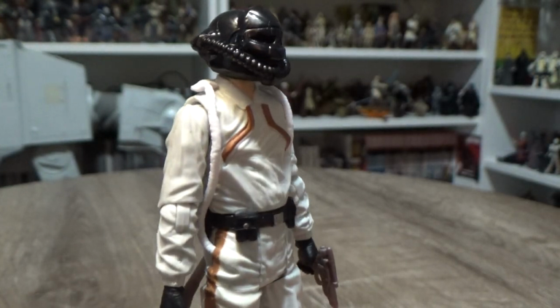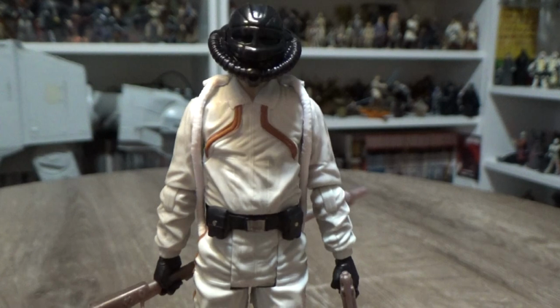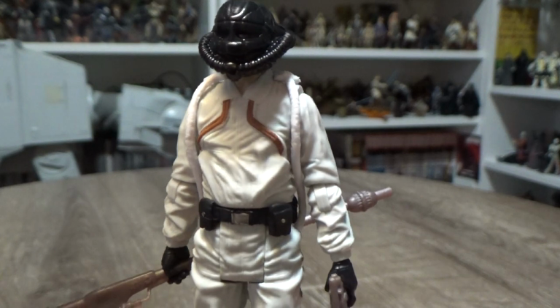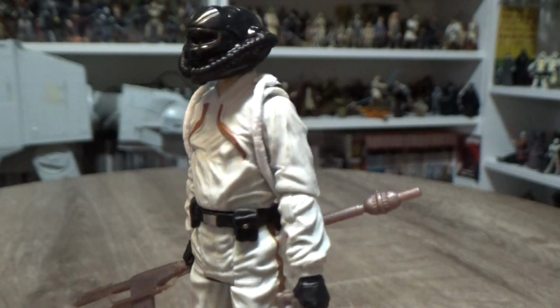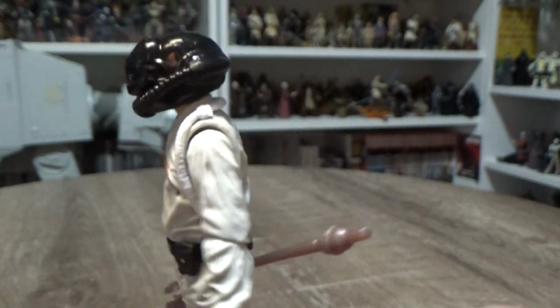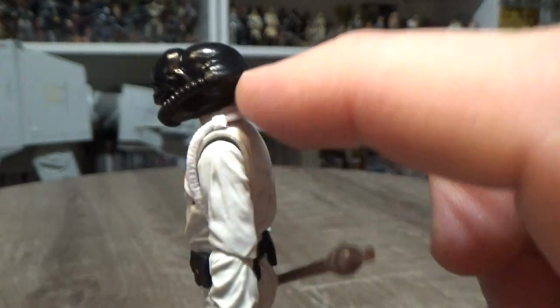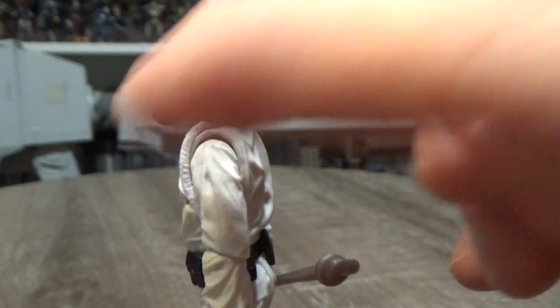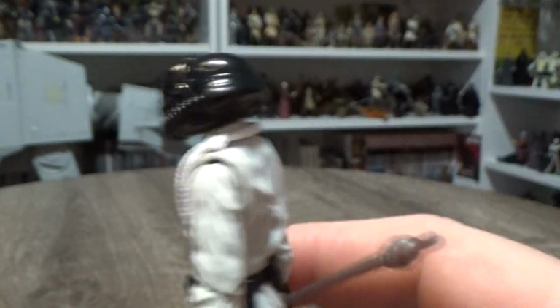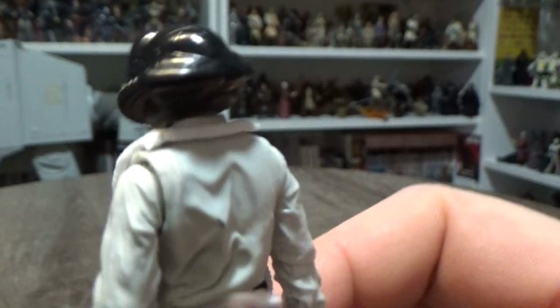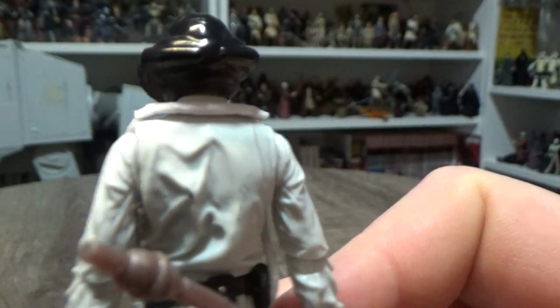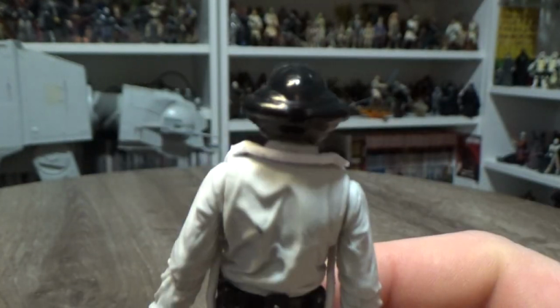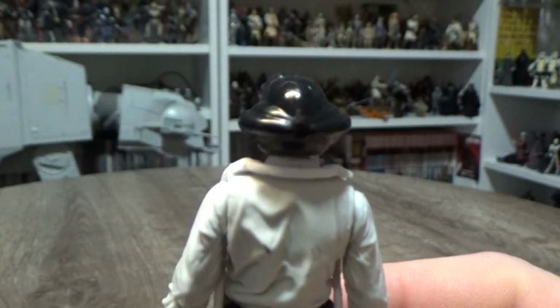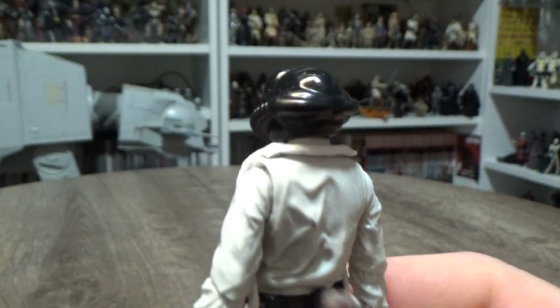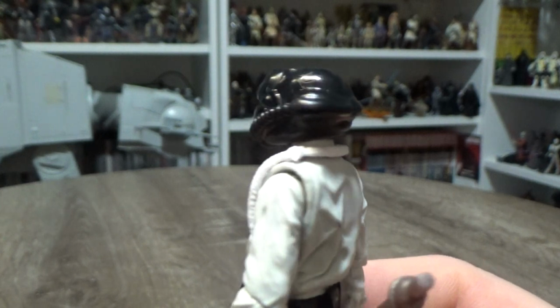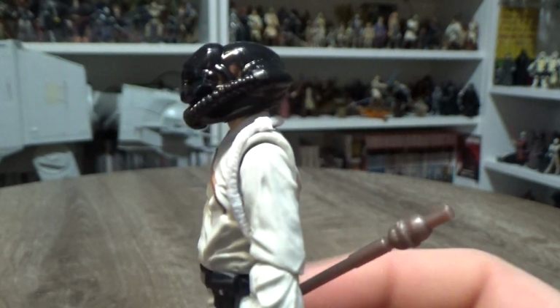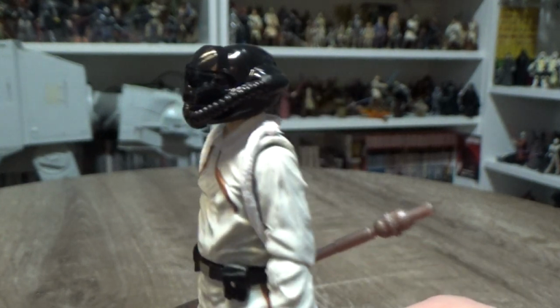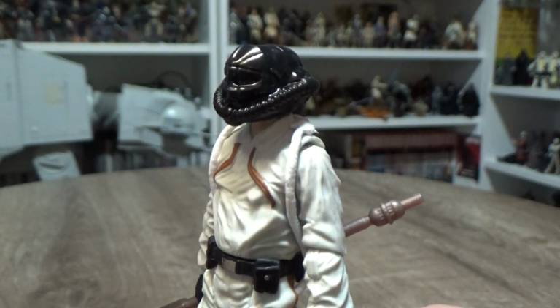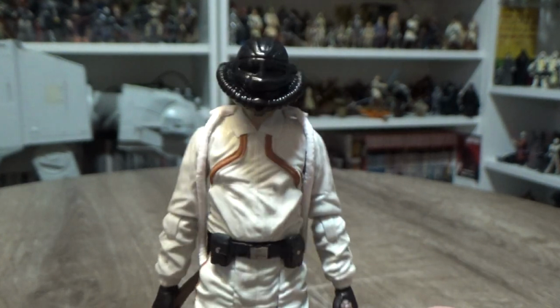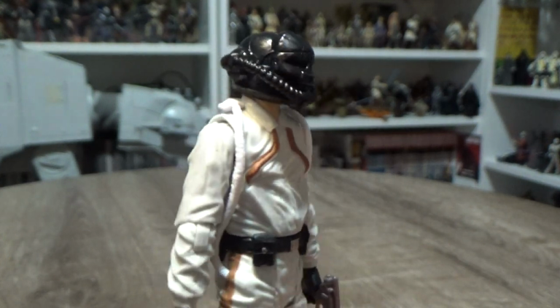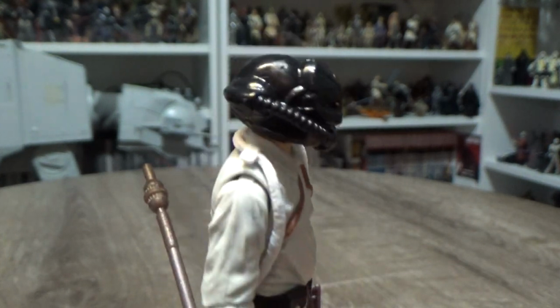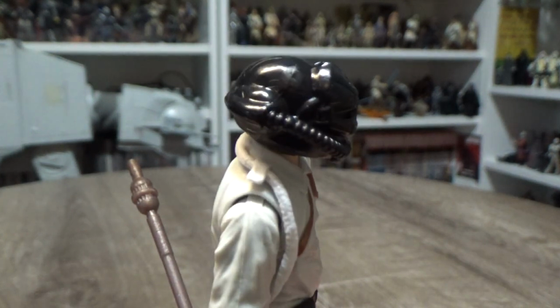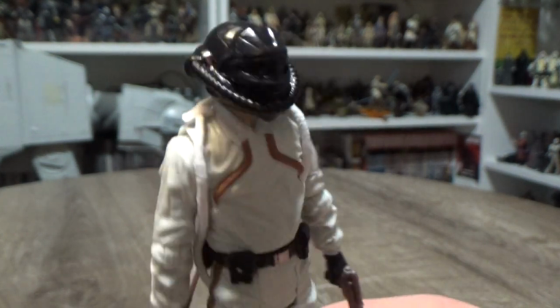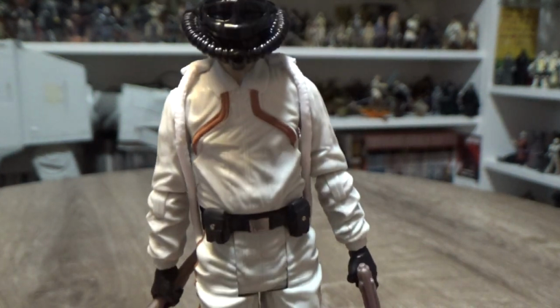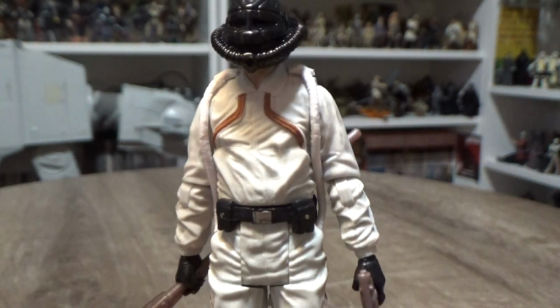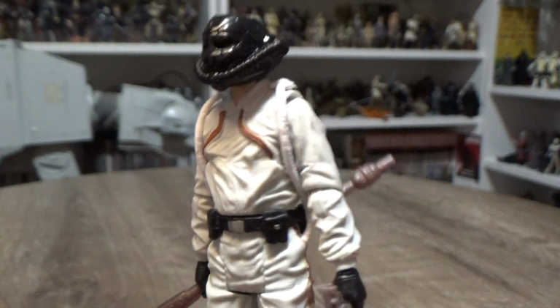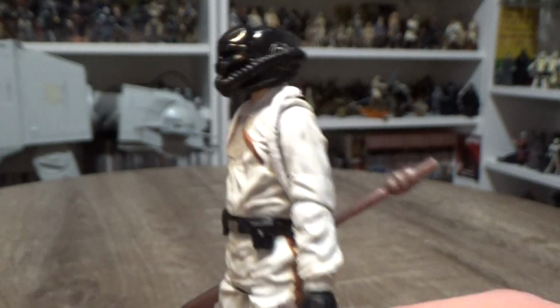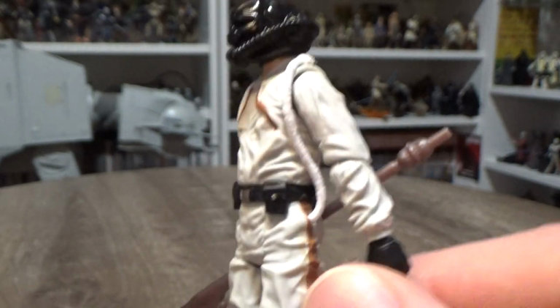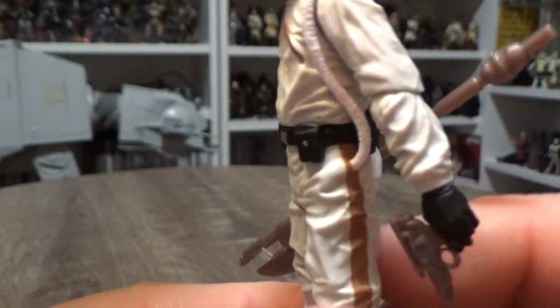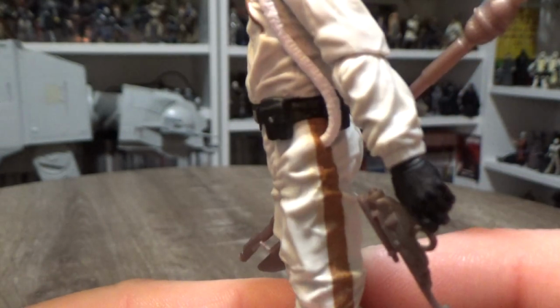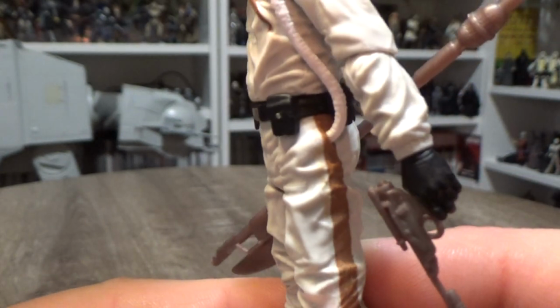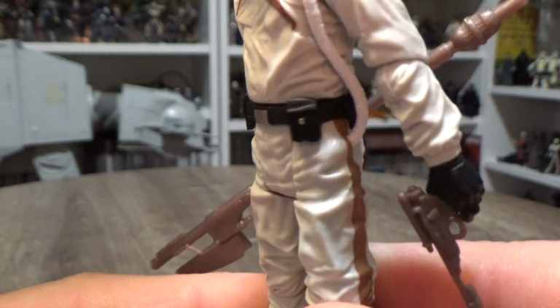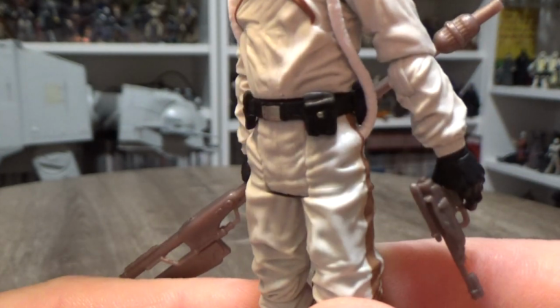He comes with quite a glossy black helmet and a pretty simple looking white jumpsuit. I do like these little hoses that sort of connect — I assume they're meant to connect to the back of his helmet, but just for the purposes of the figure, they don't, and they sort of mold down into his pockets.